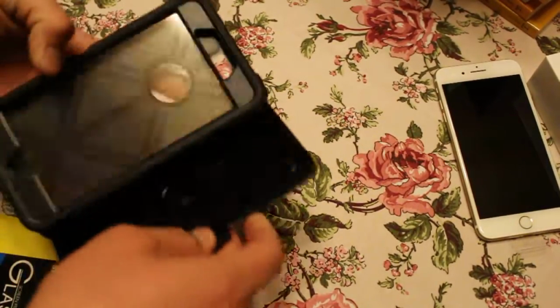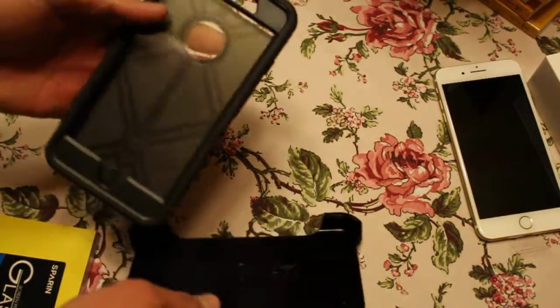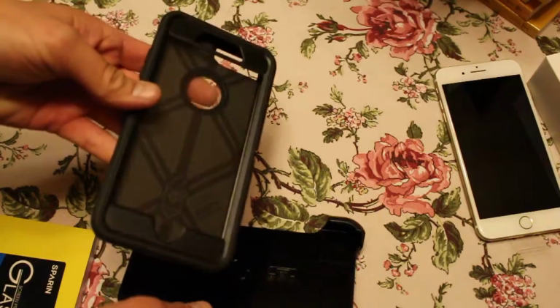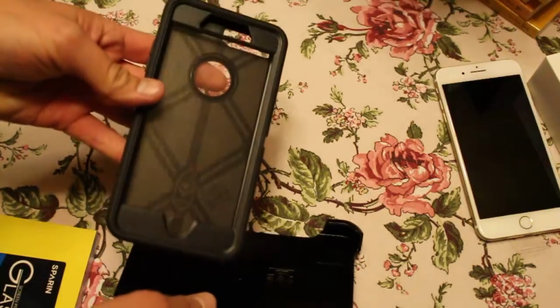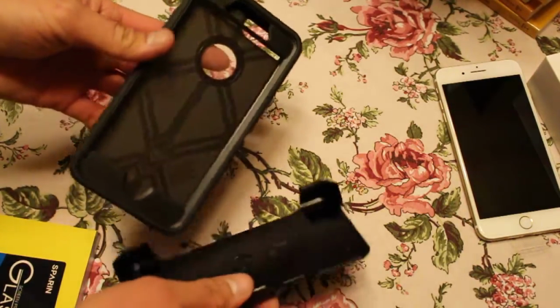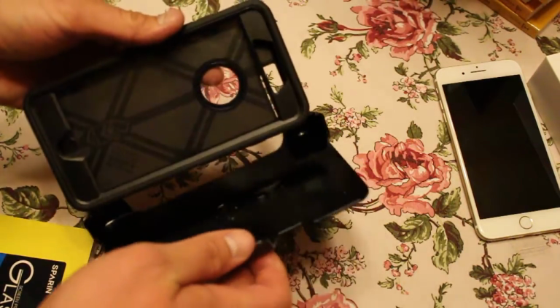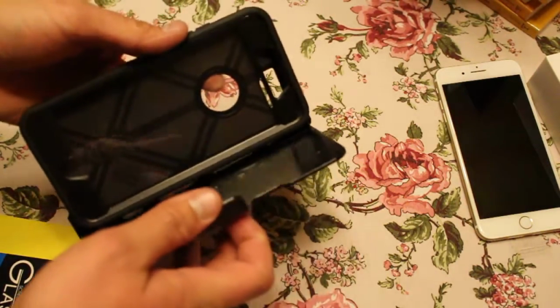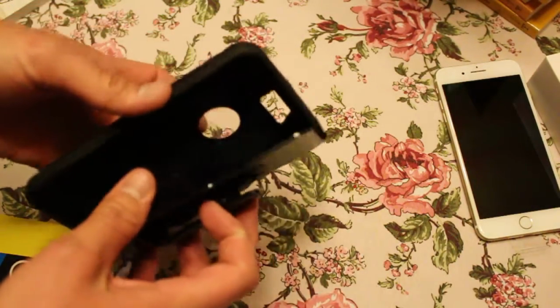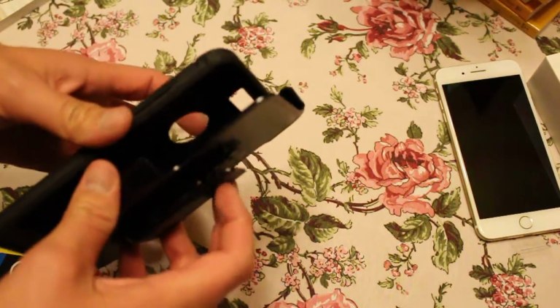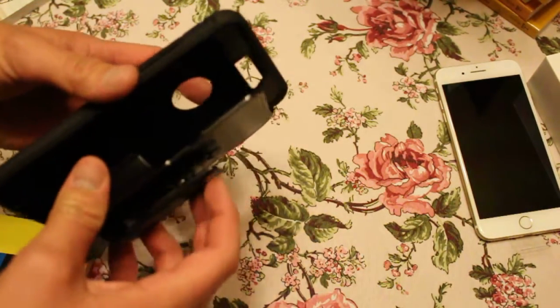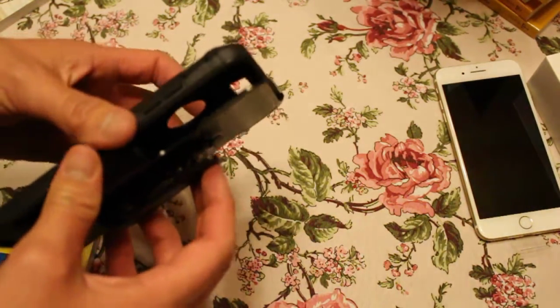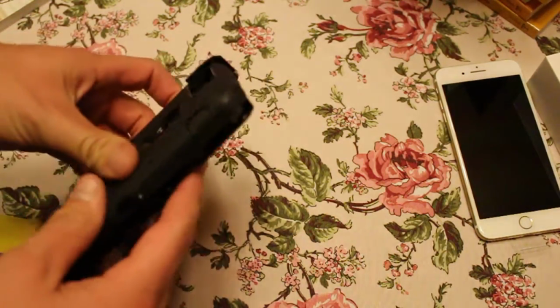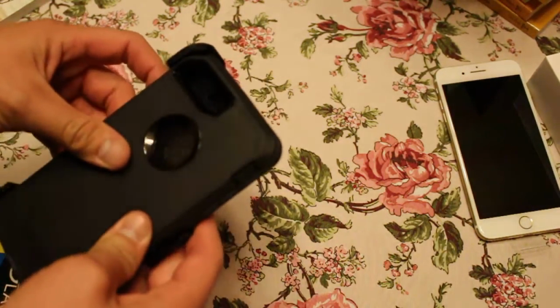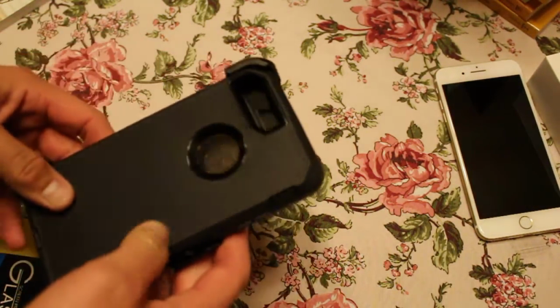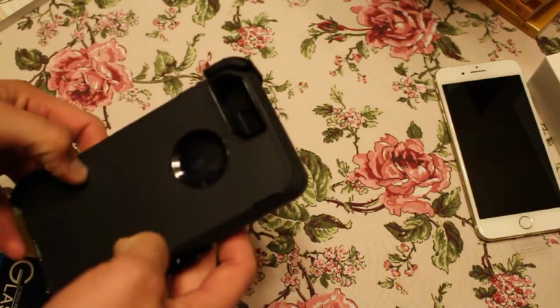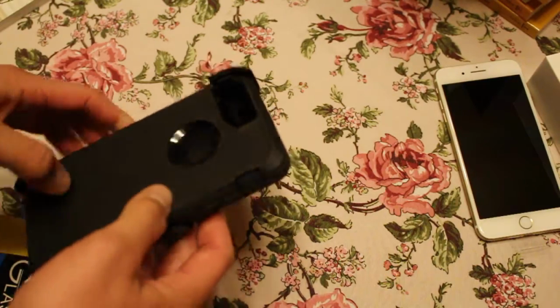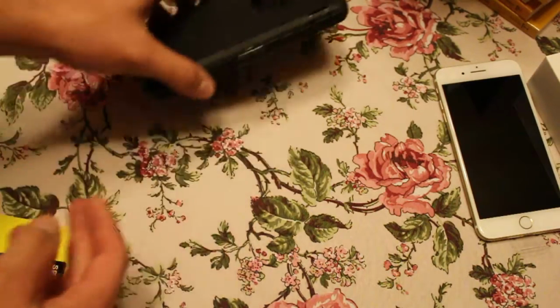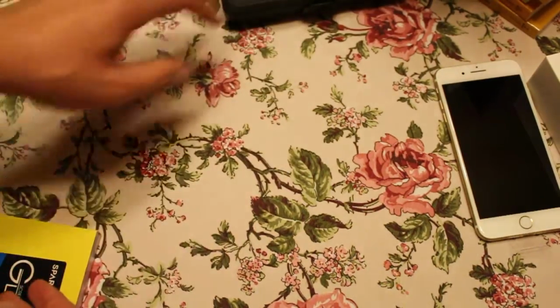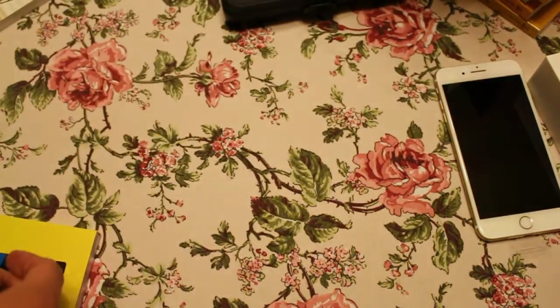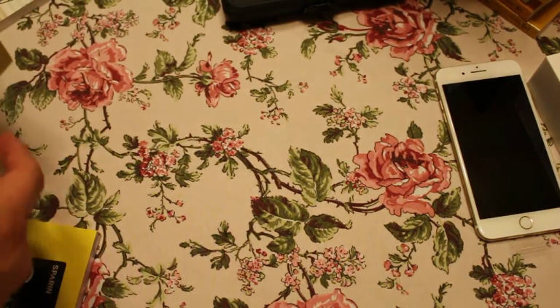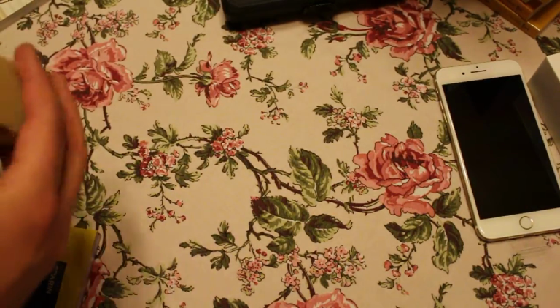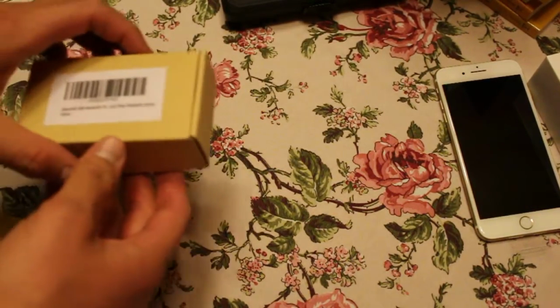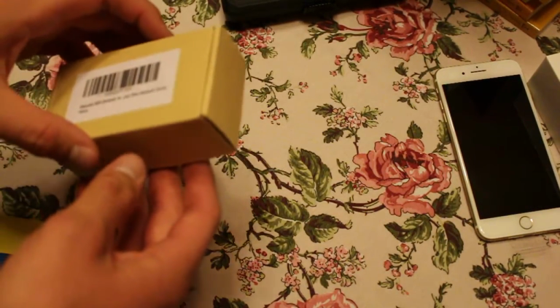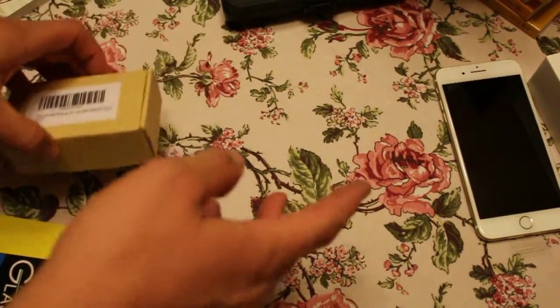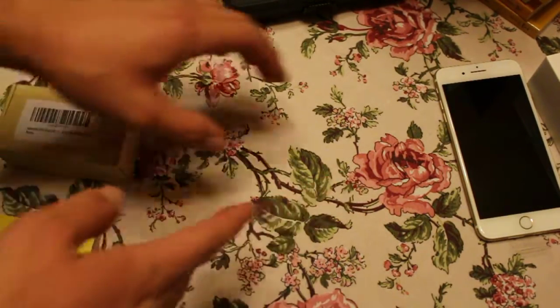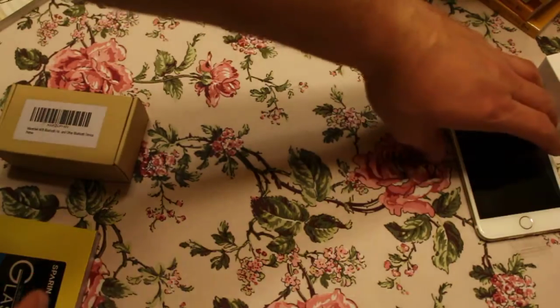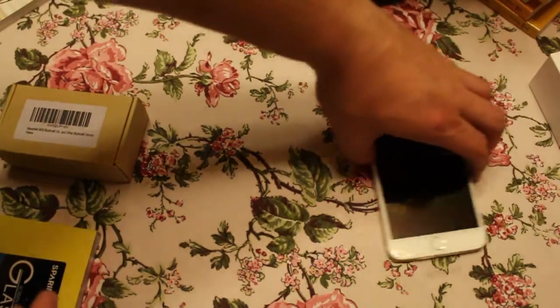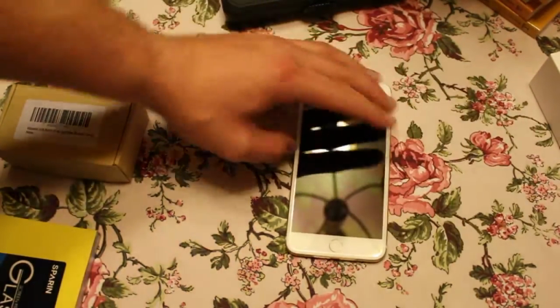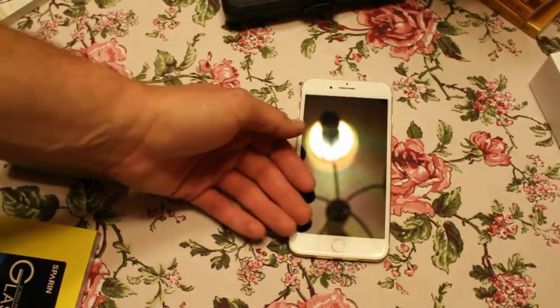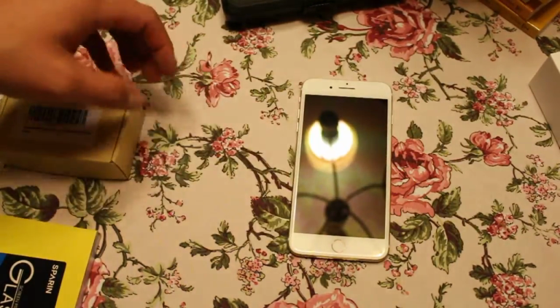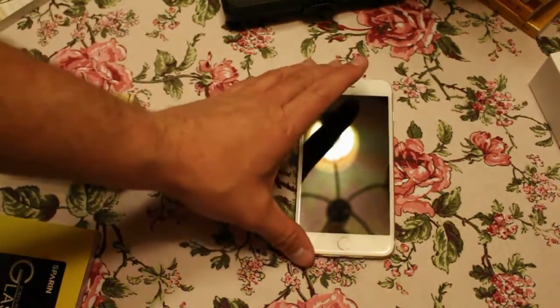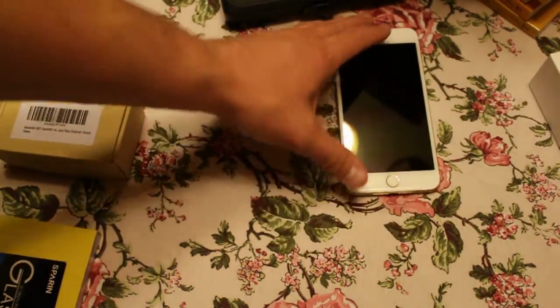The other thing I got — I'll get back to that — this is the Otterbox Defender series, really really high quality. I've had this for my iPhone 5, and because this is such a big phone — I mean it's a huge, huge phone.